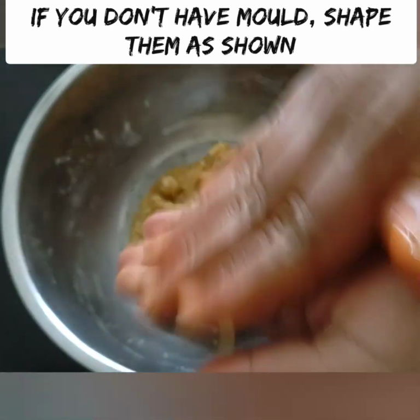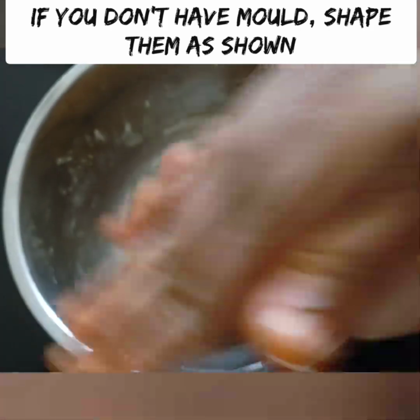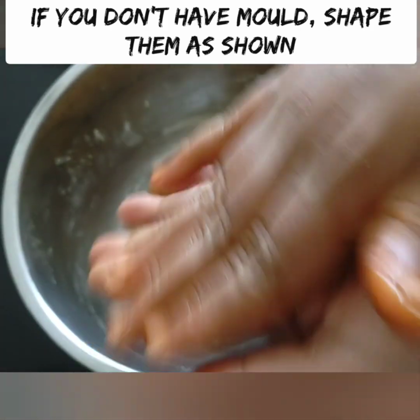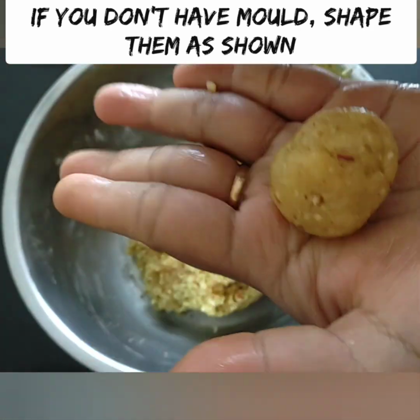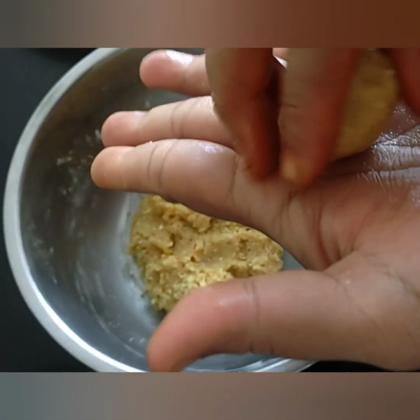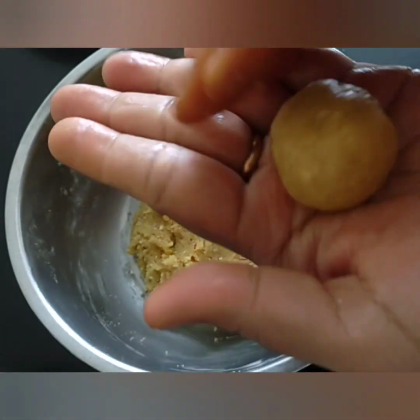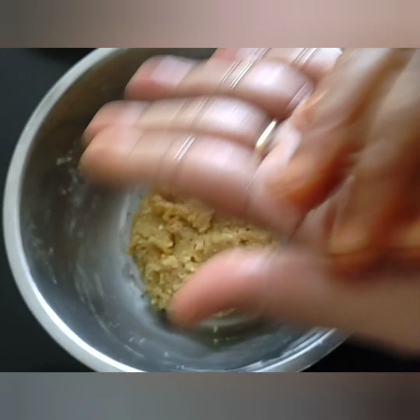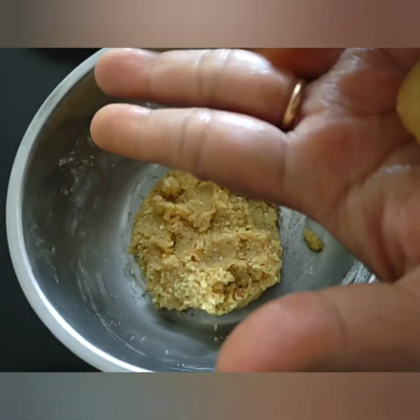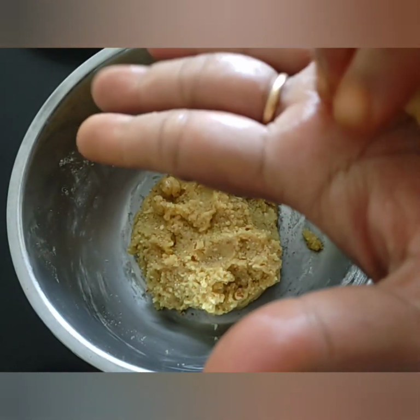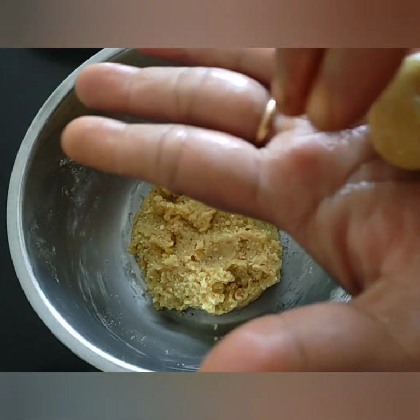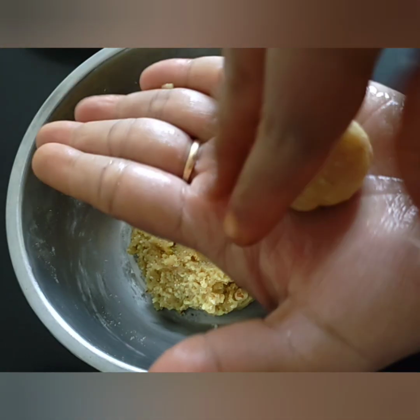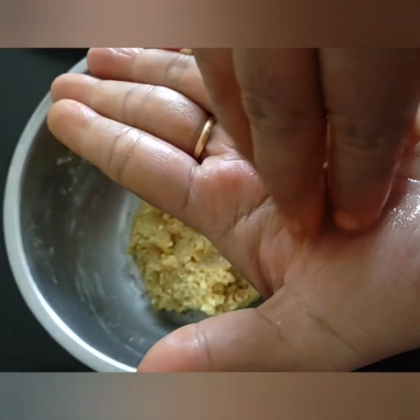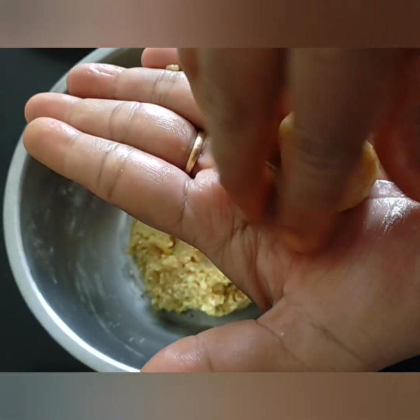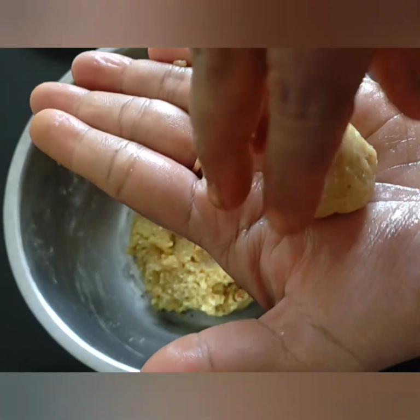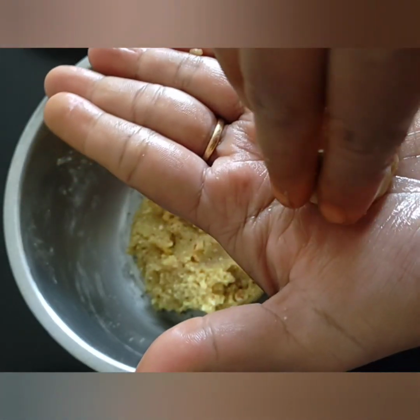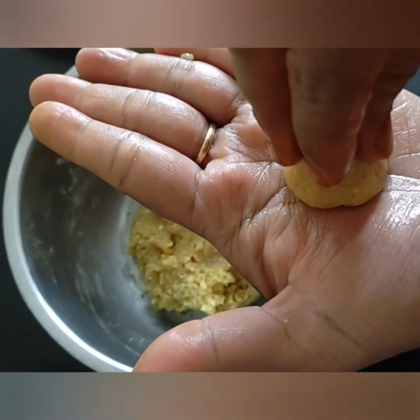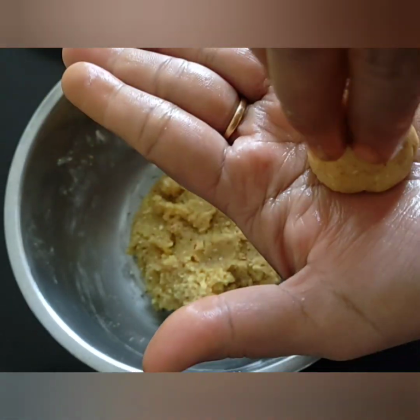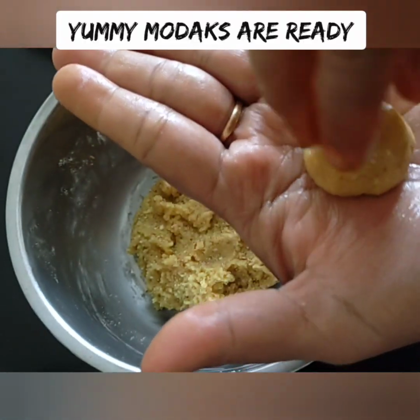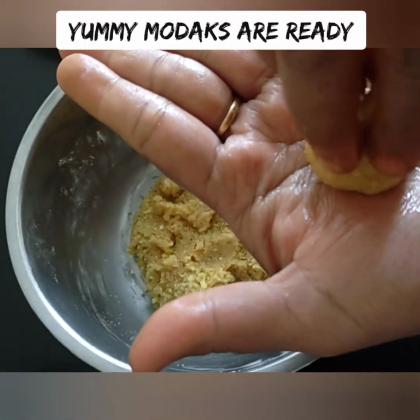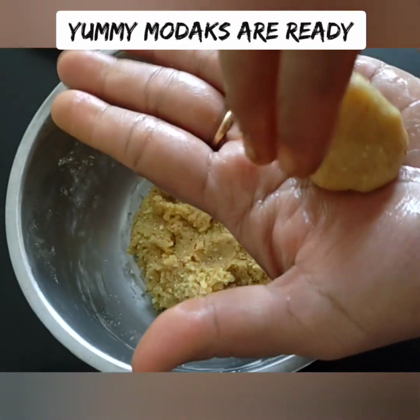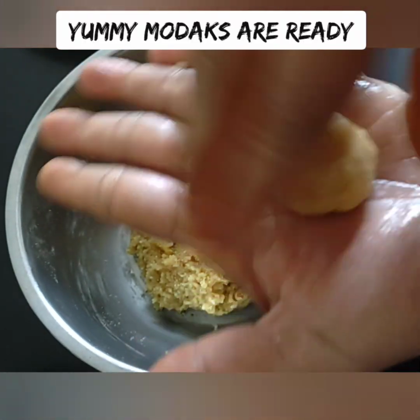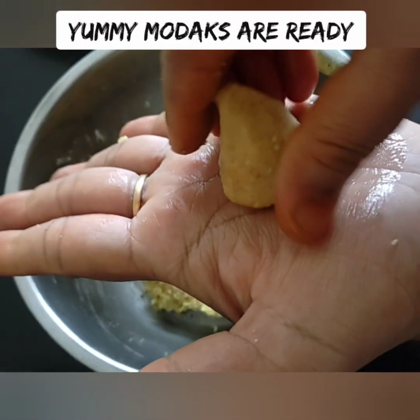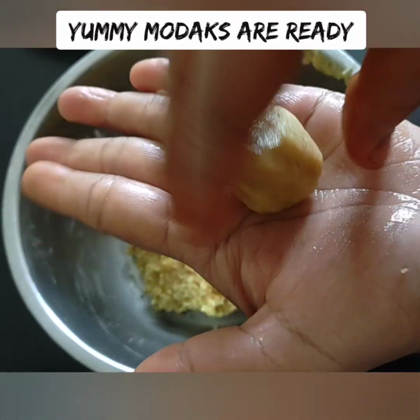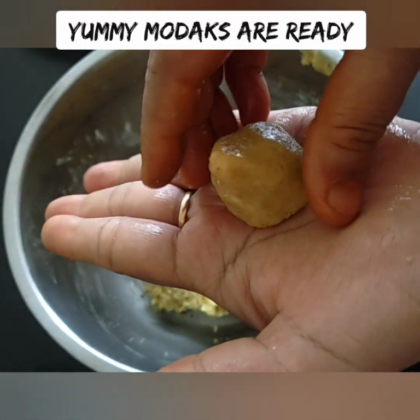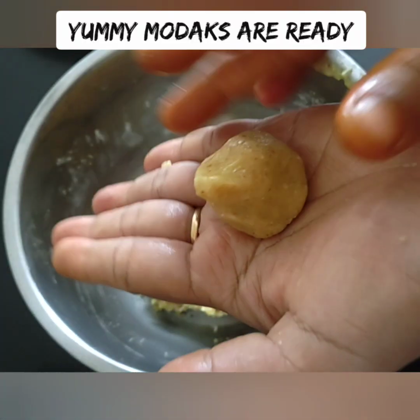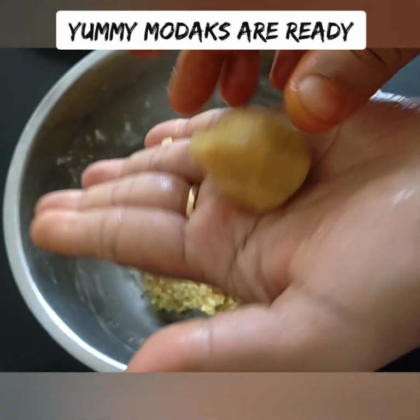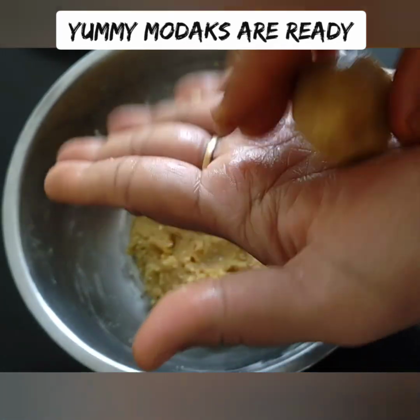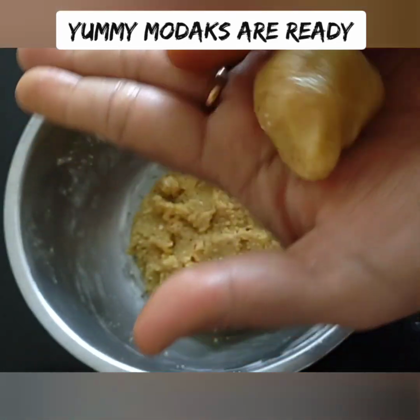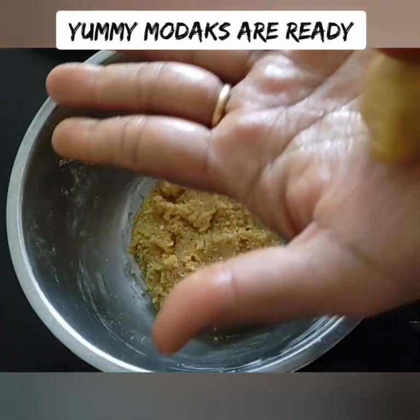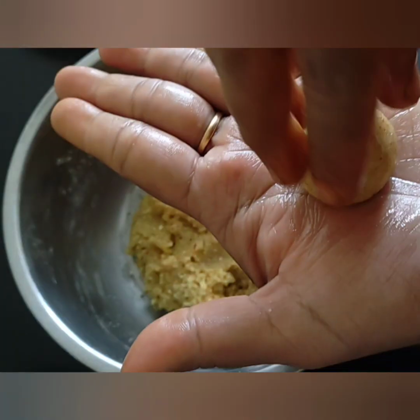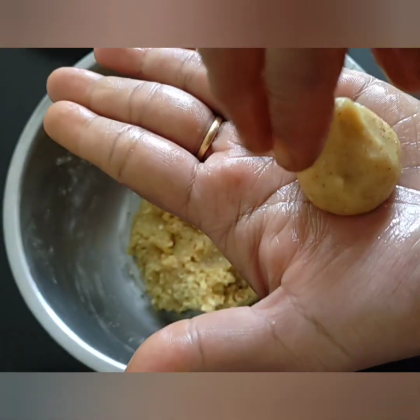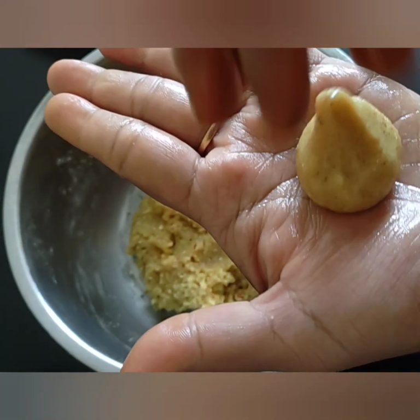It has a very sweet taste — a bit more sweet. If you have a taste of the mithai, leave it in the fridge to set before eating.